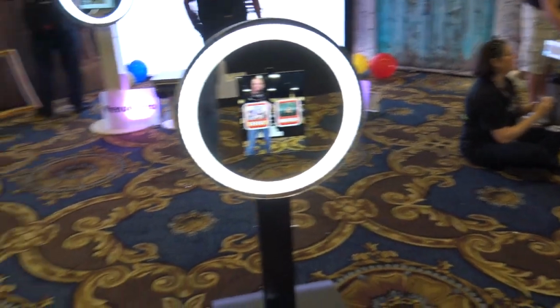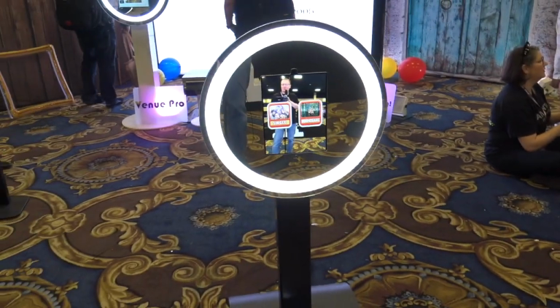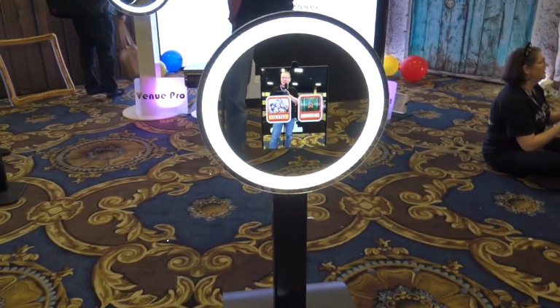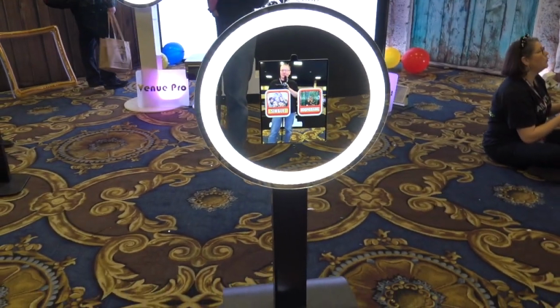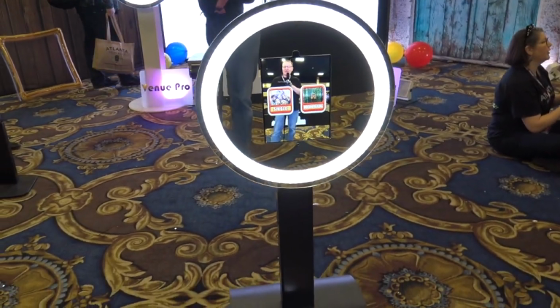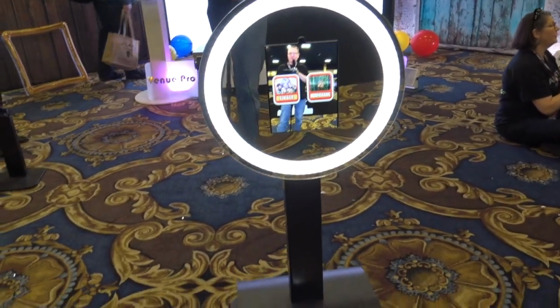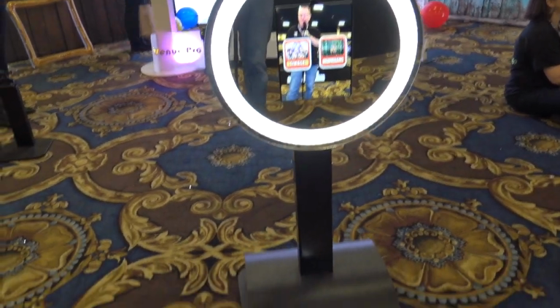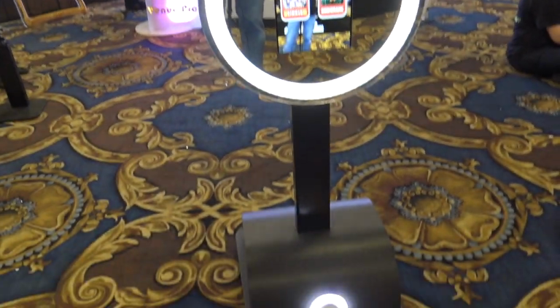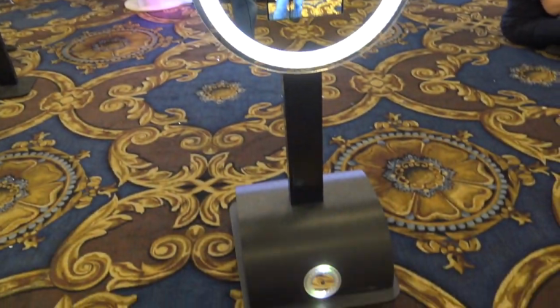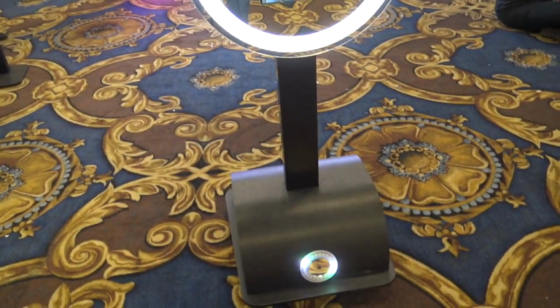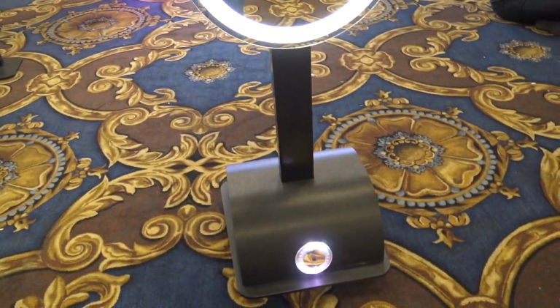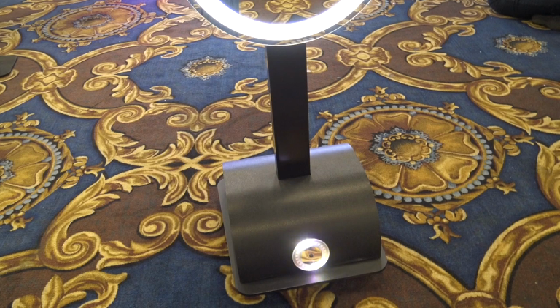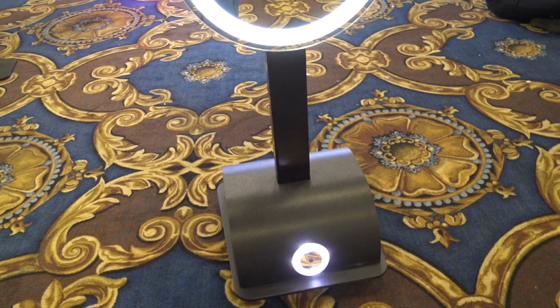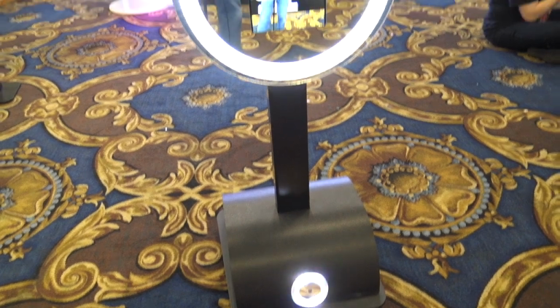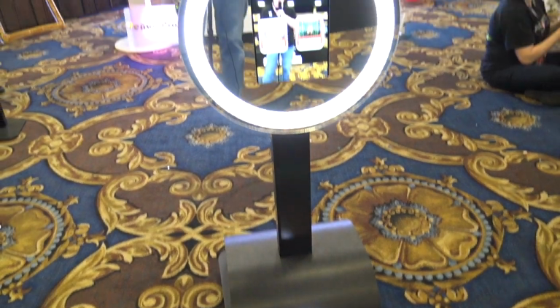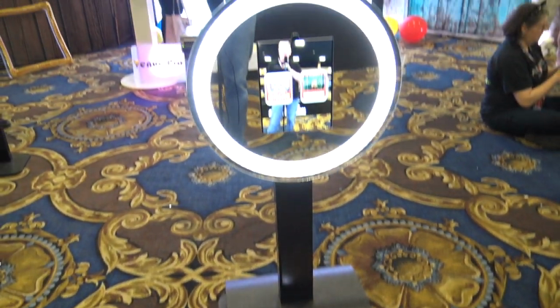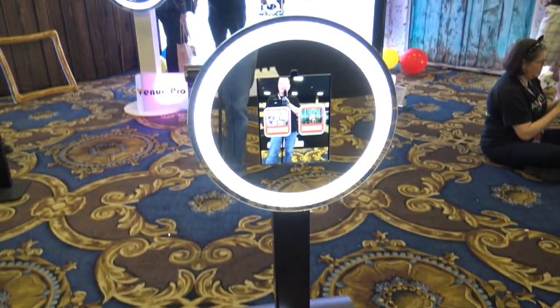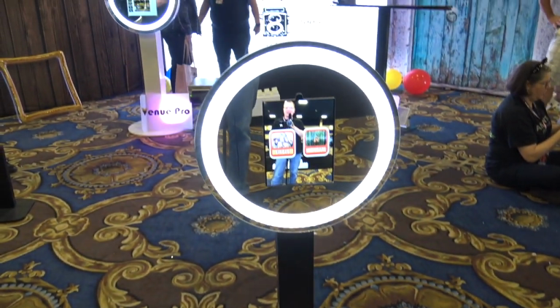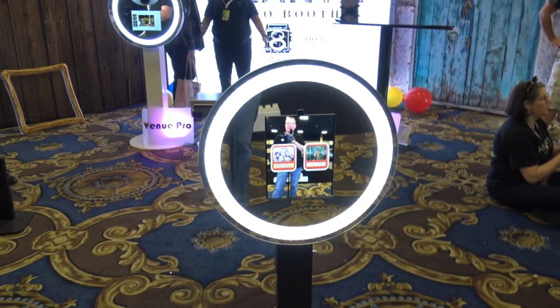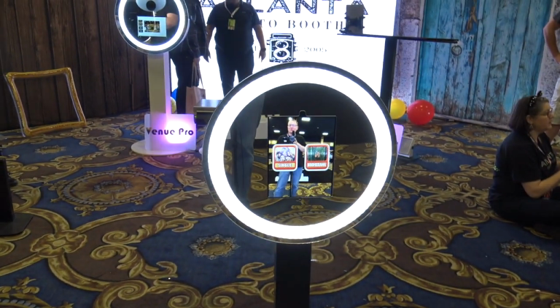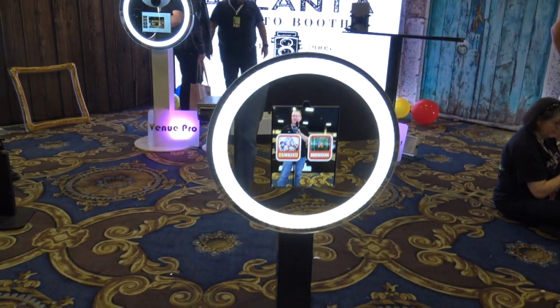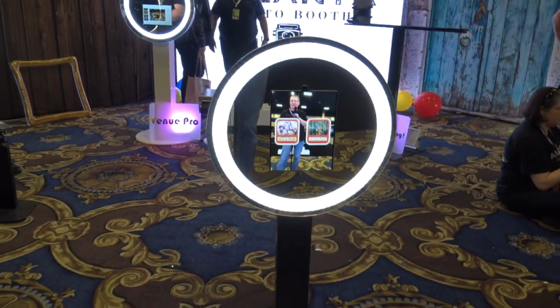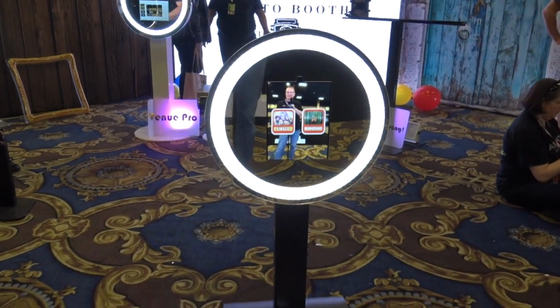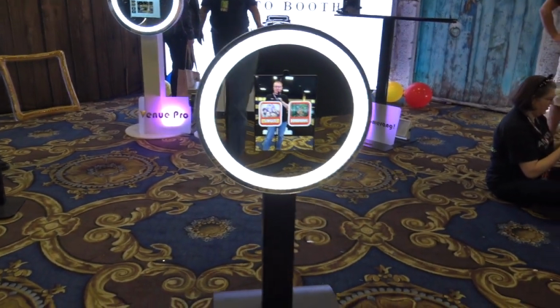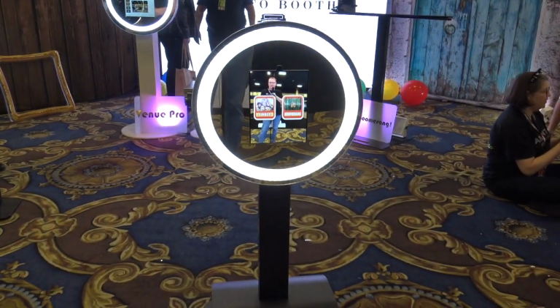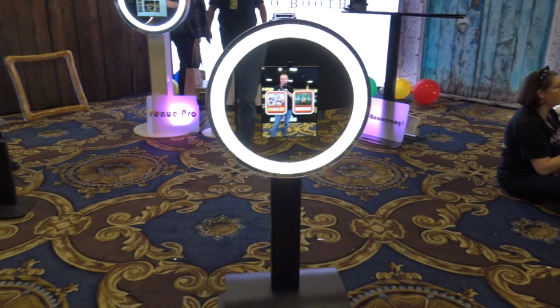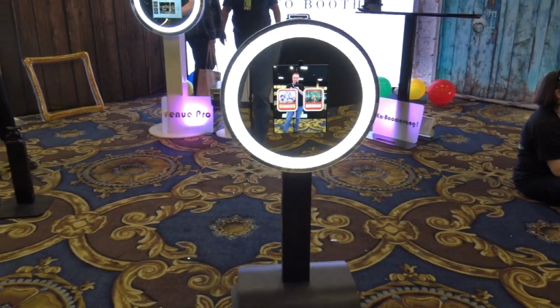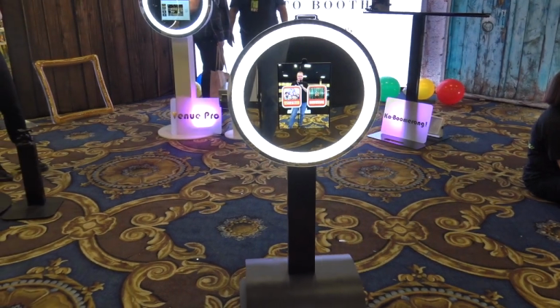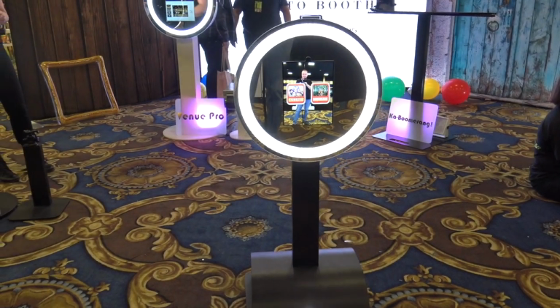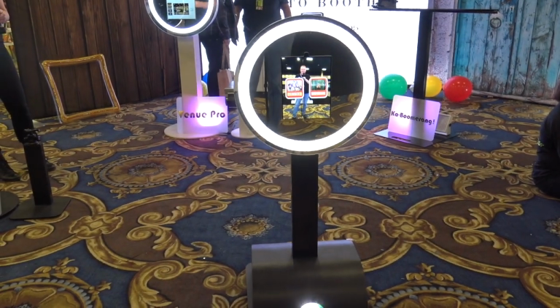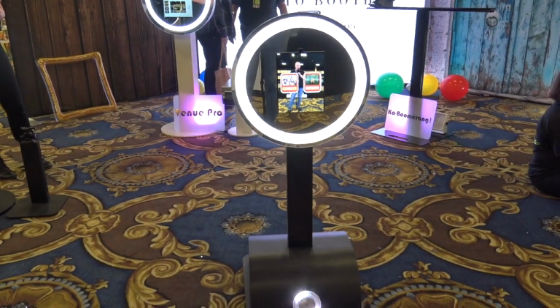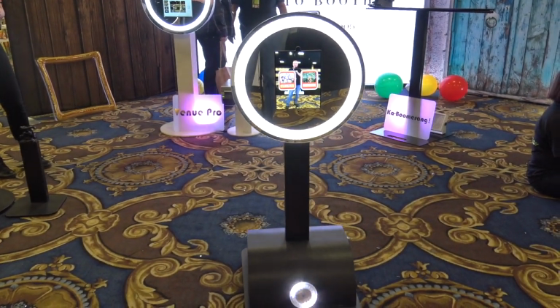We are looking at the Rover here from Atlanta Photo Booth. It's a neat idea for those looking for something quick, something simple, something easy, and something unique and fun.